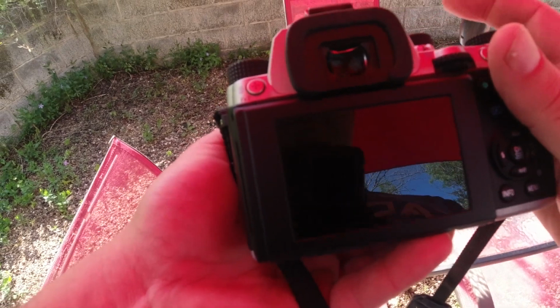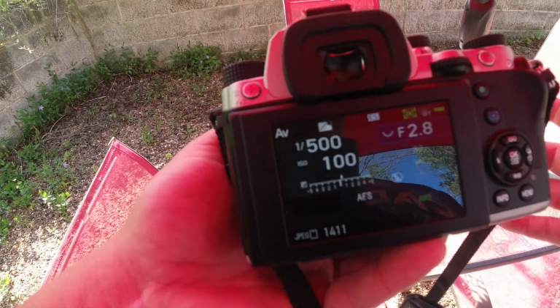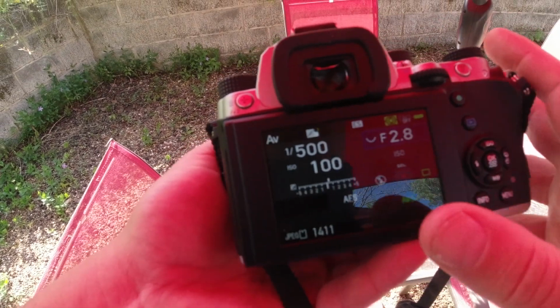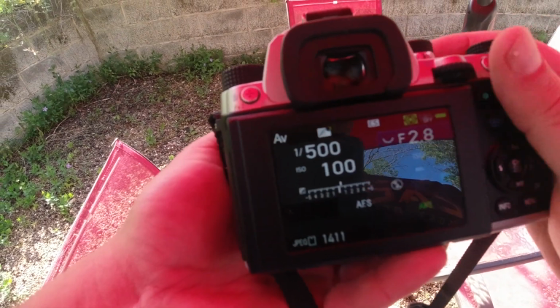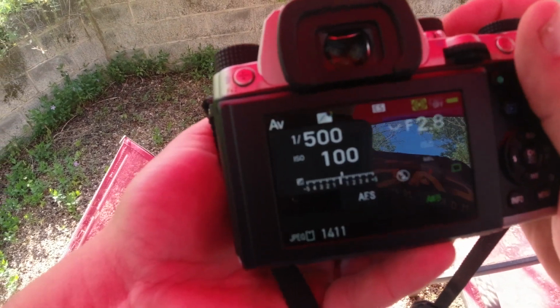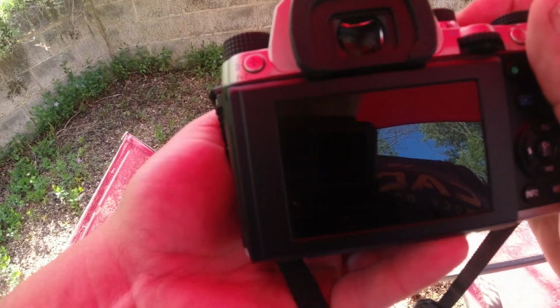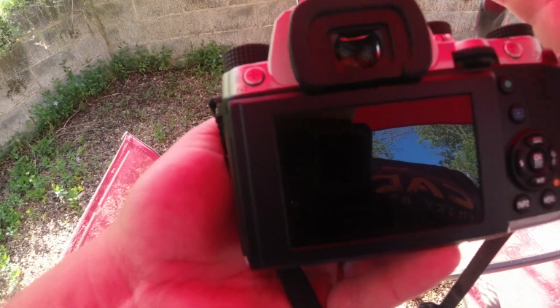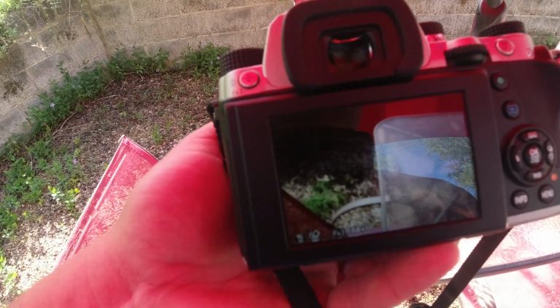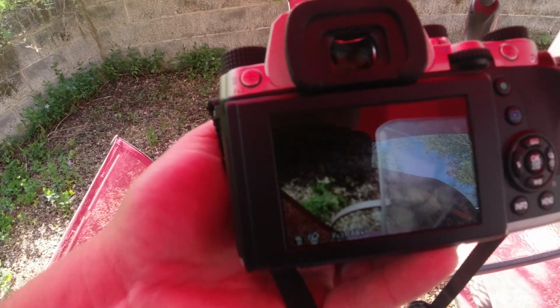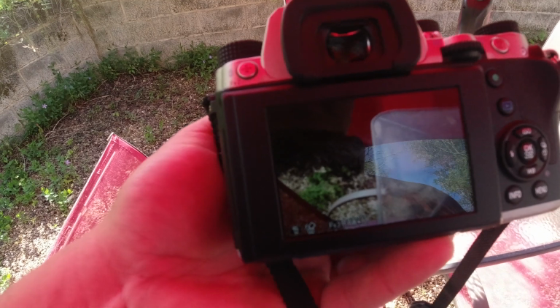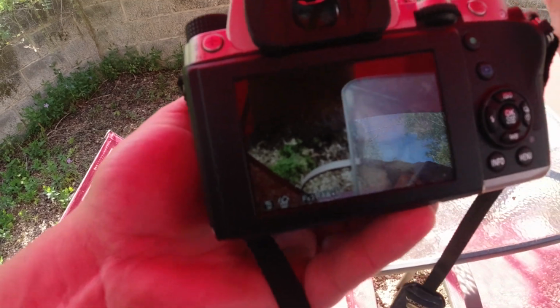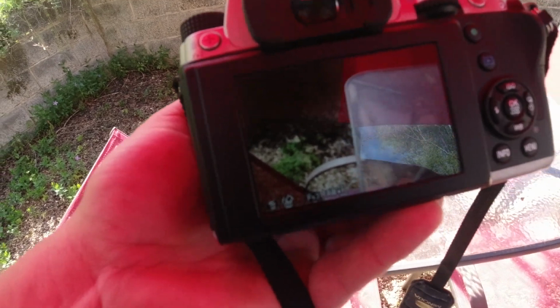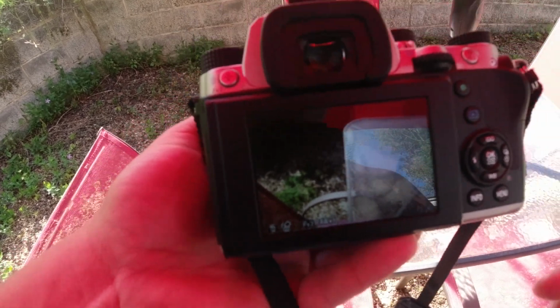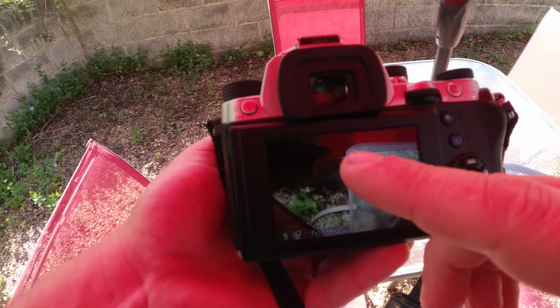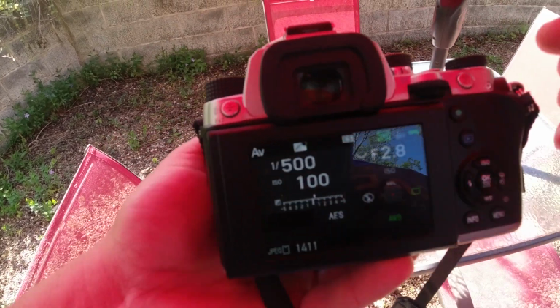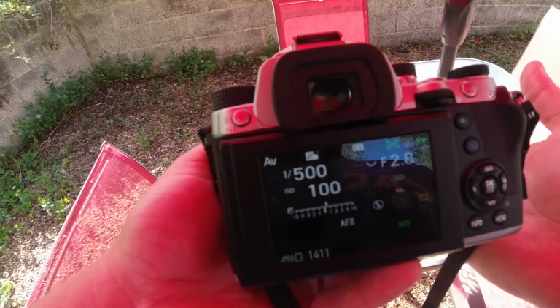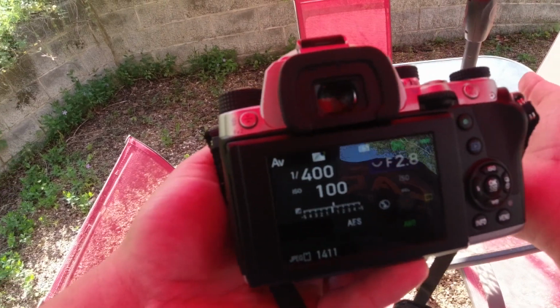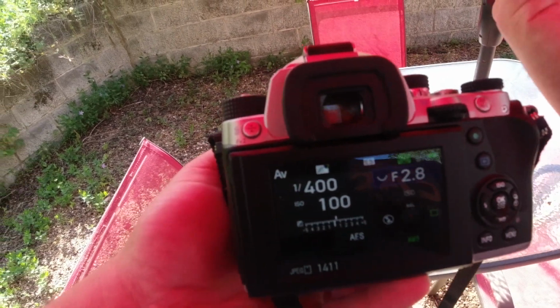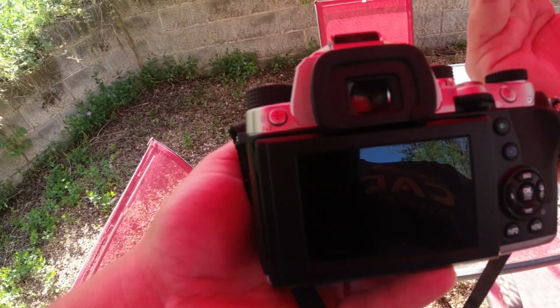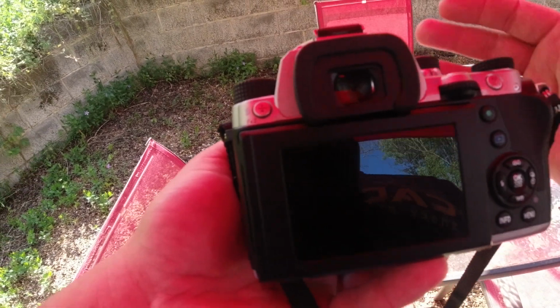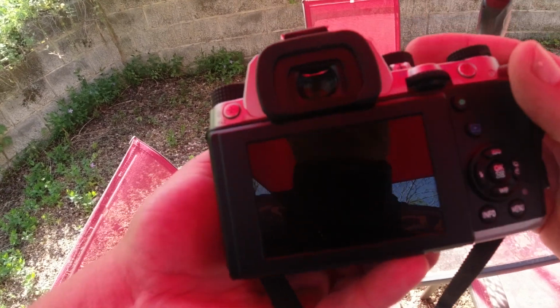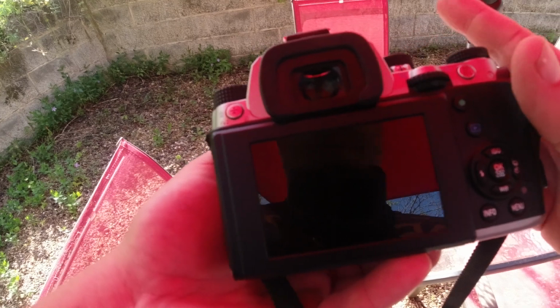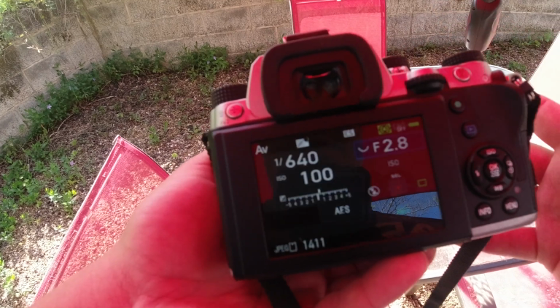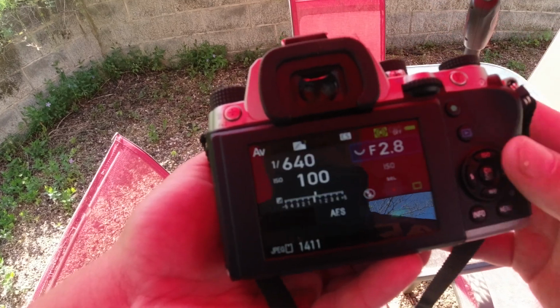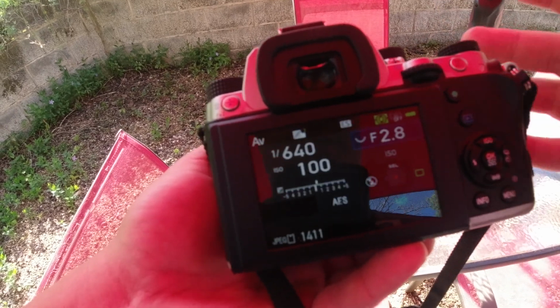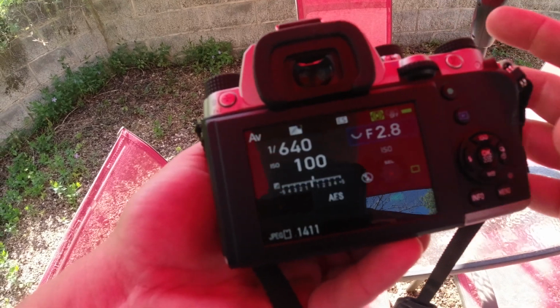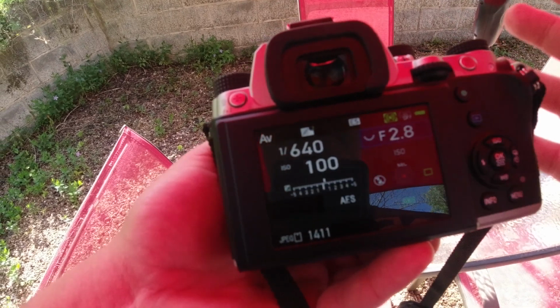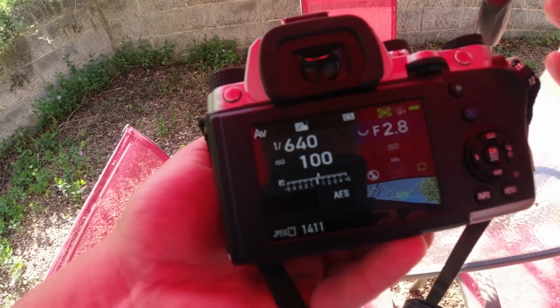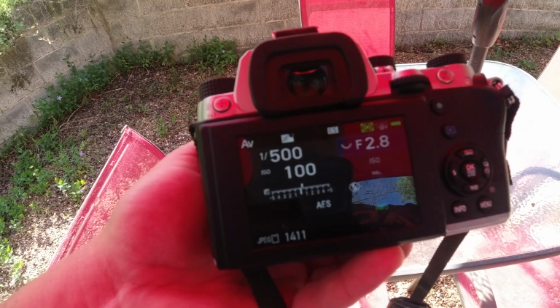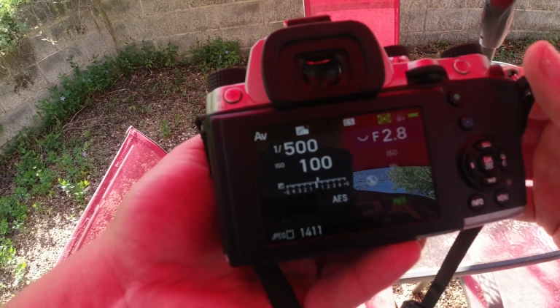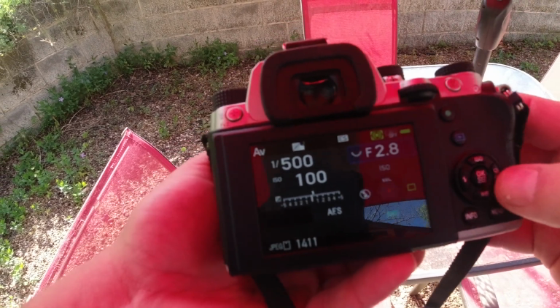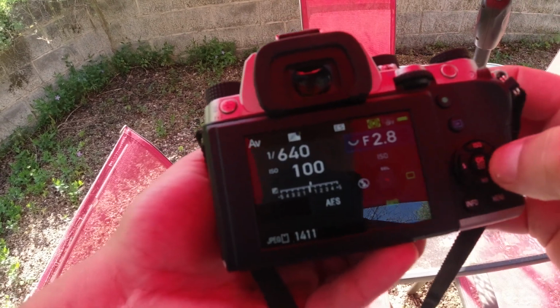I'm just going to take one picture now. You hear that? That's an awesome picture. Anyway, the mirror still has to come up, so you'll still get noise on that first shot because the mirror is going to come up.